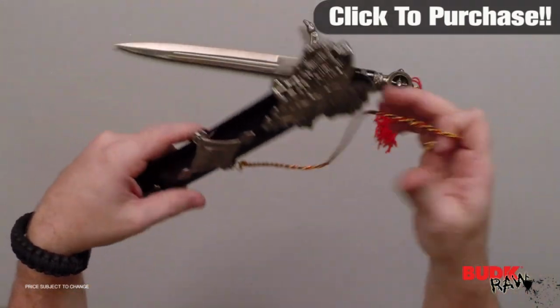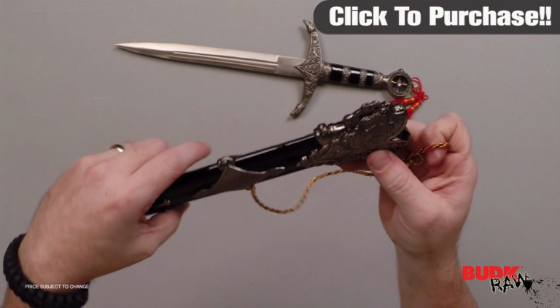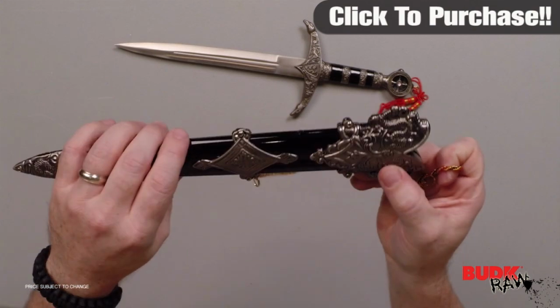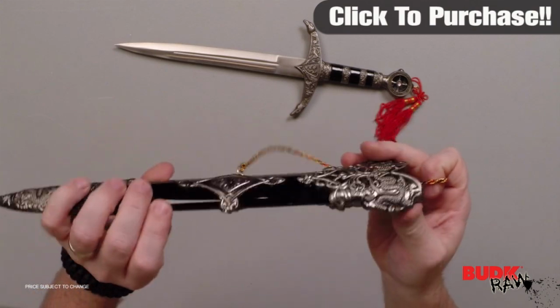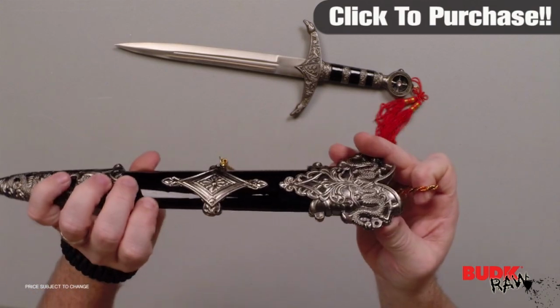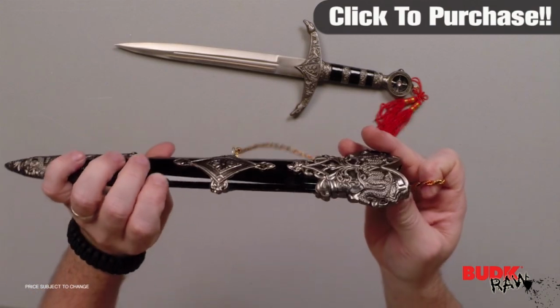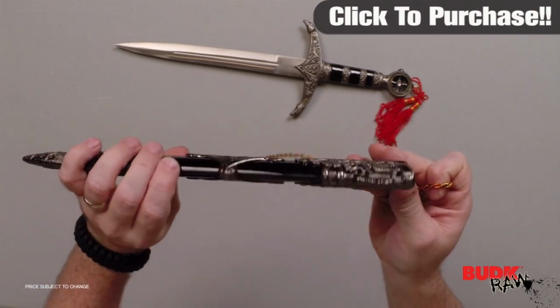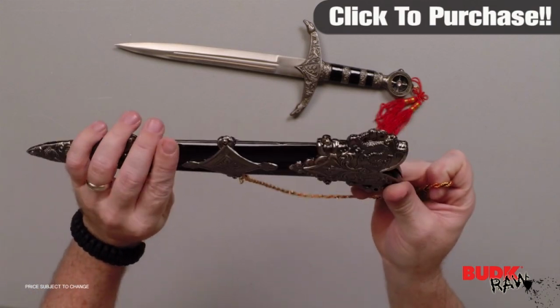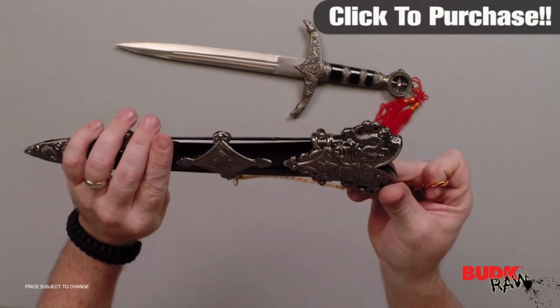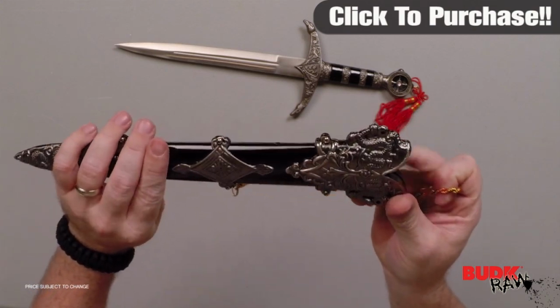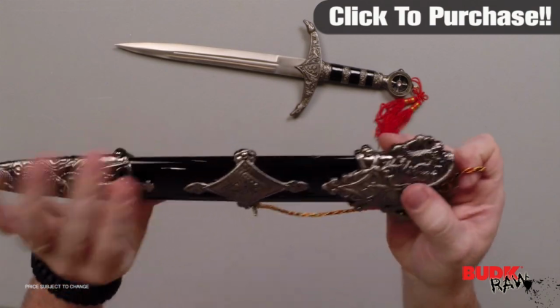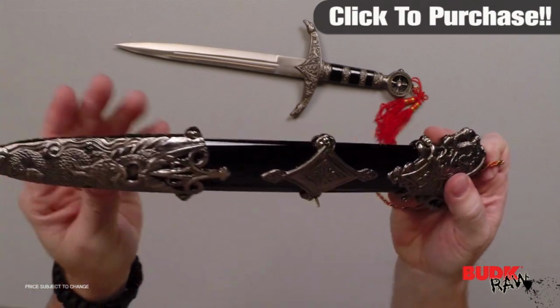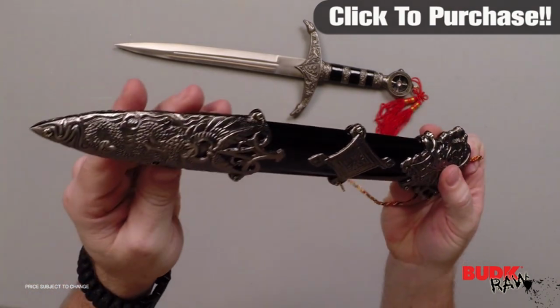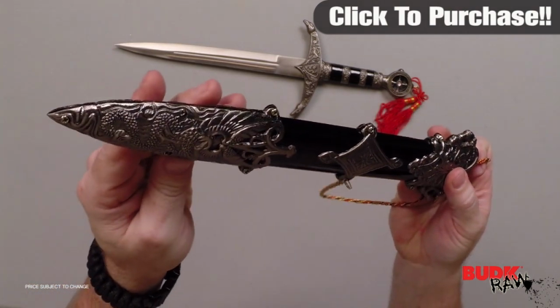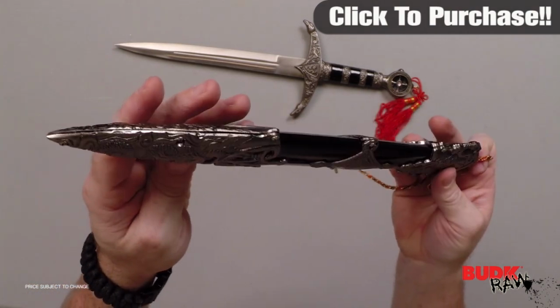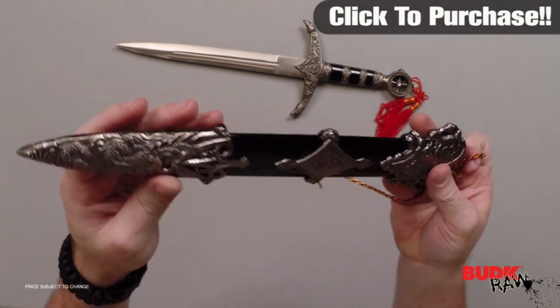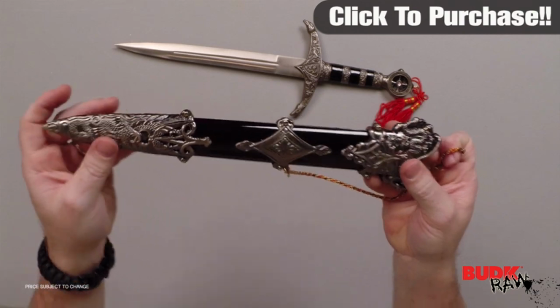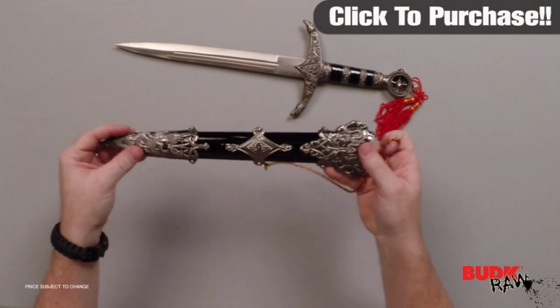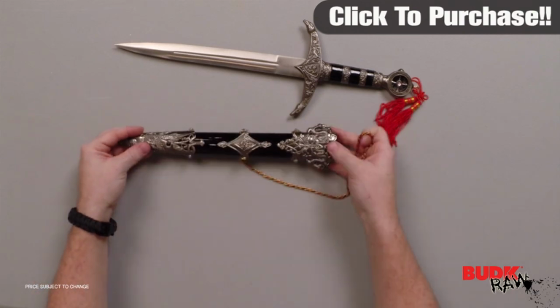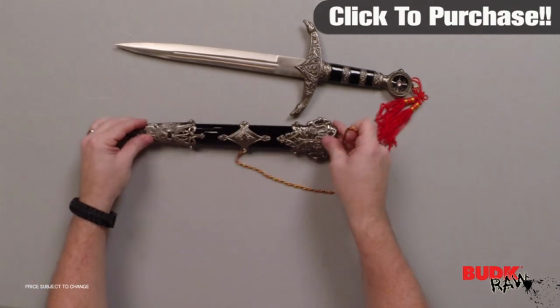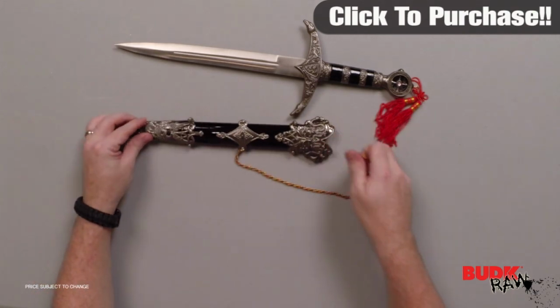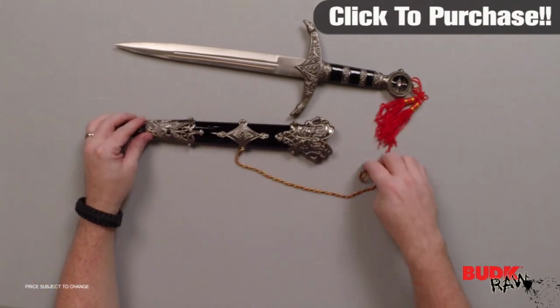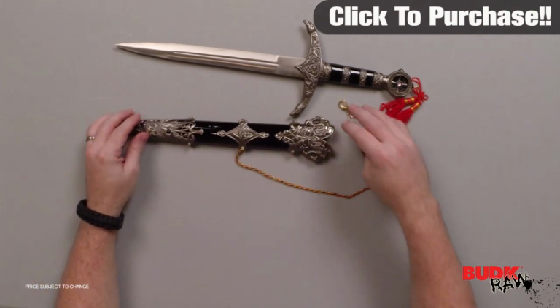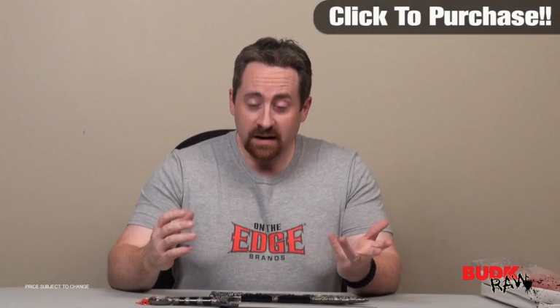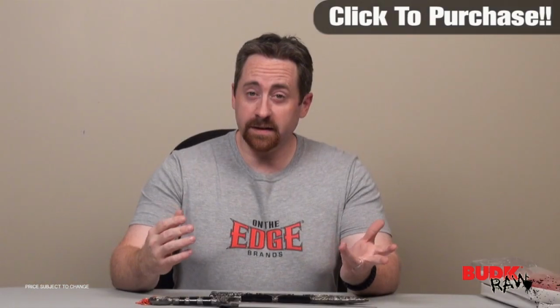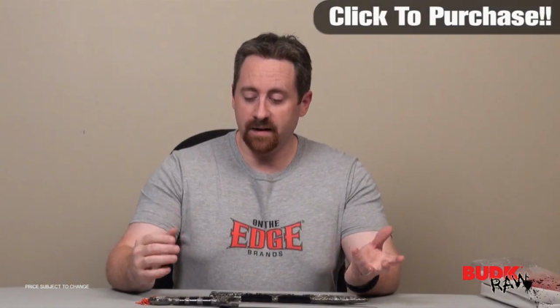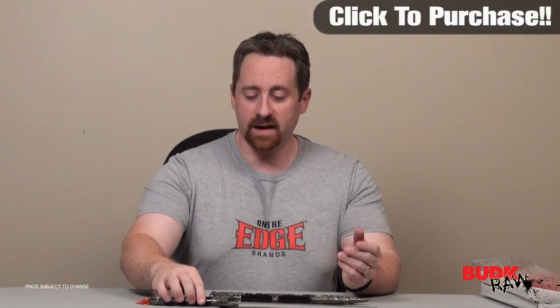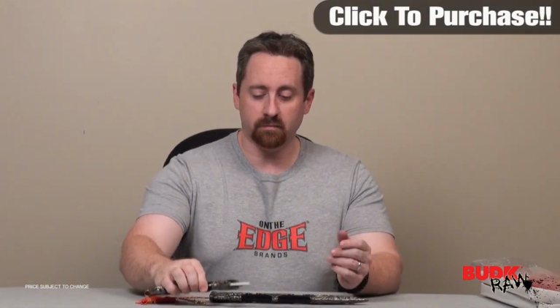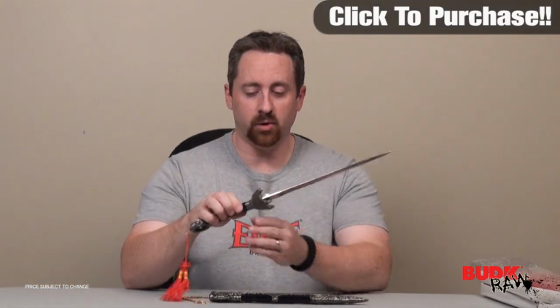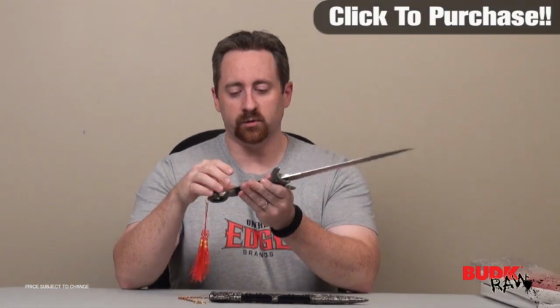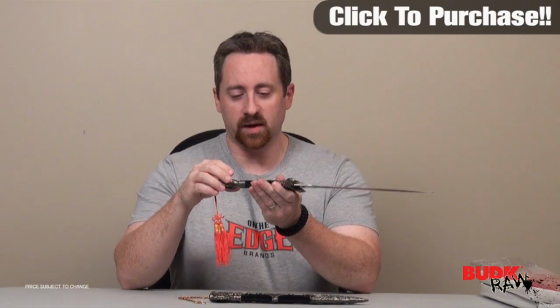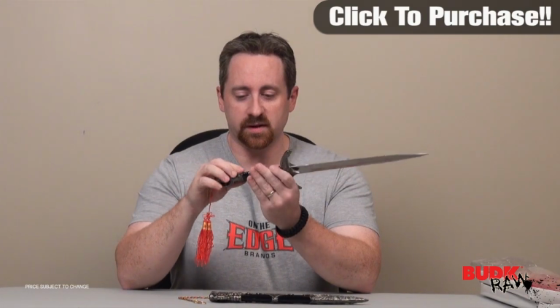This is an excellent item for the medieval collector or for anyone who enjoys dressing up for the medieval fairs and tournaments. This is a very nice, beautiful display piece.